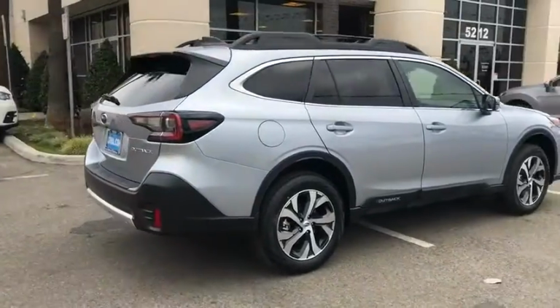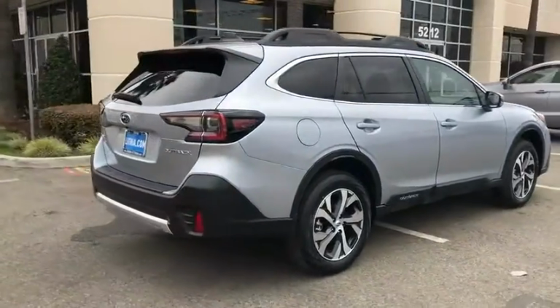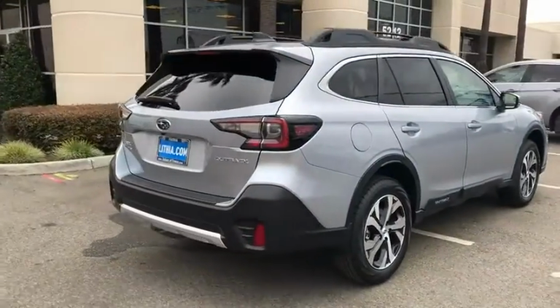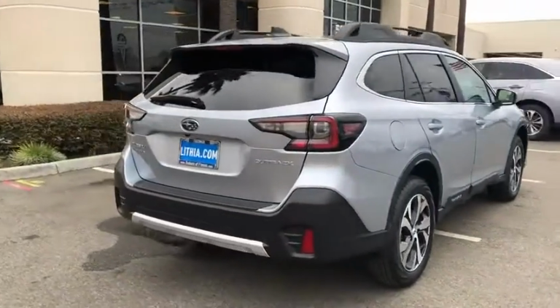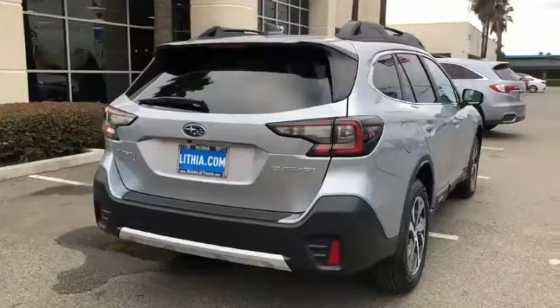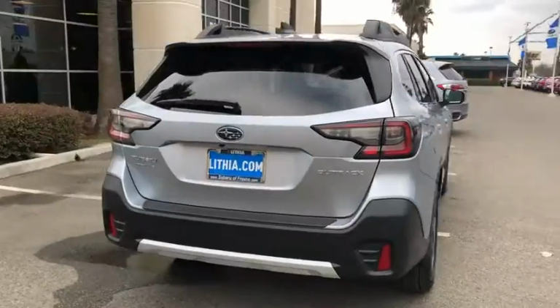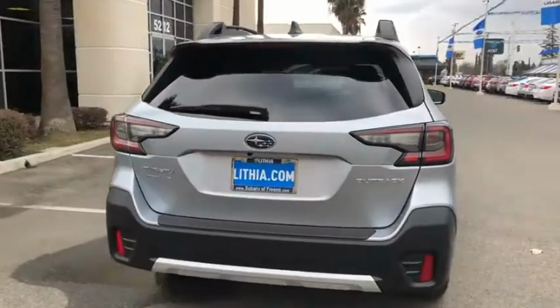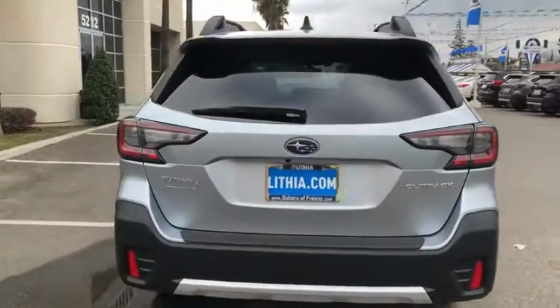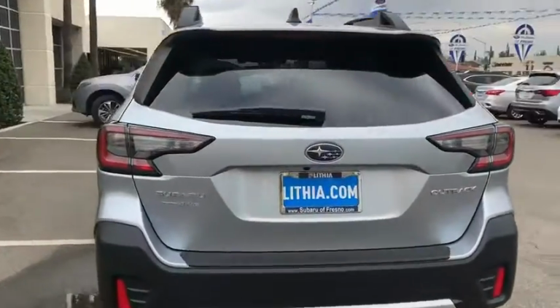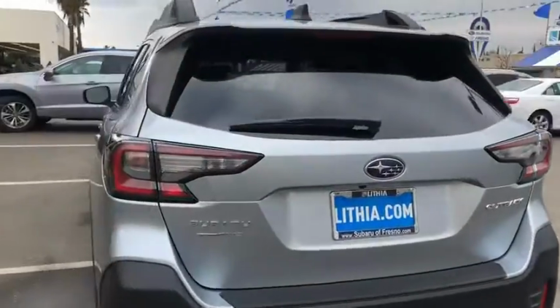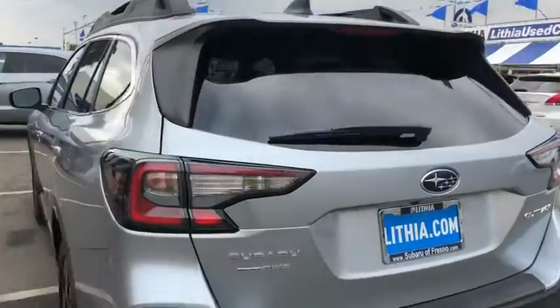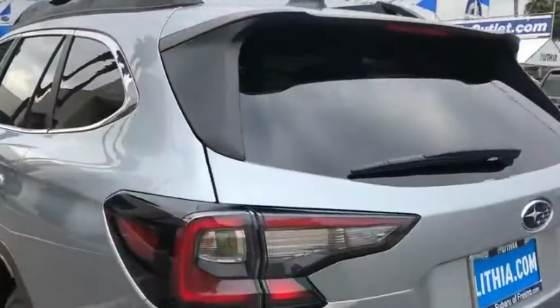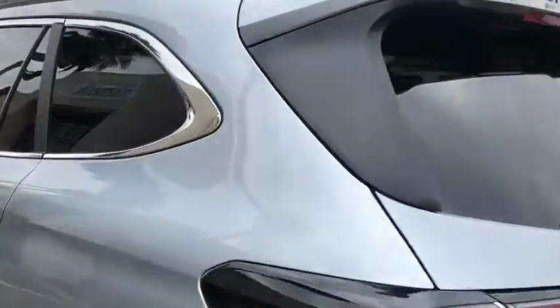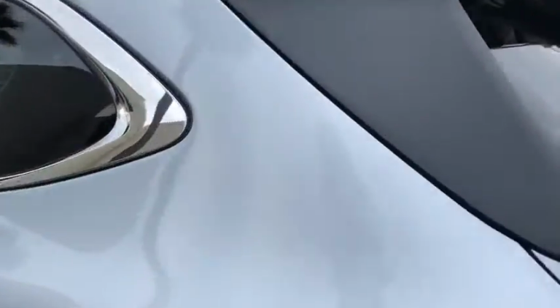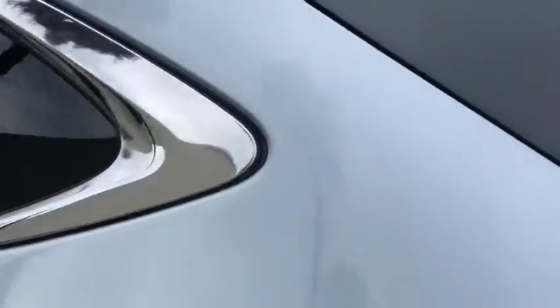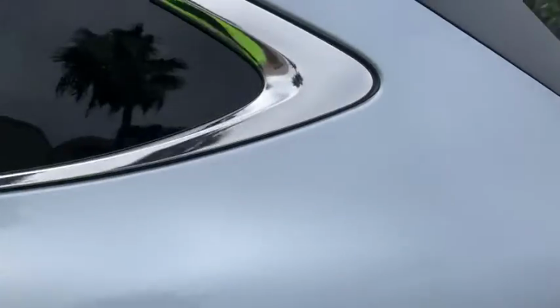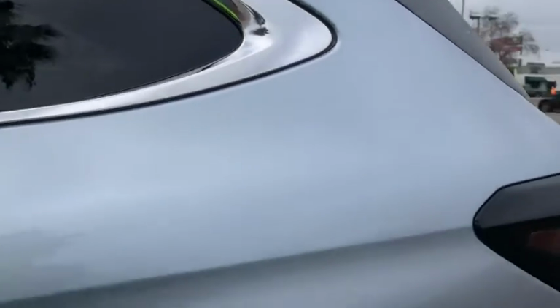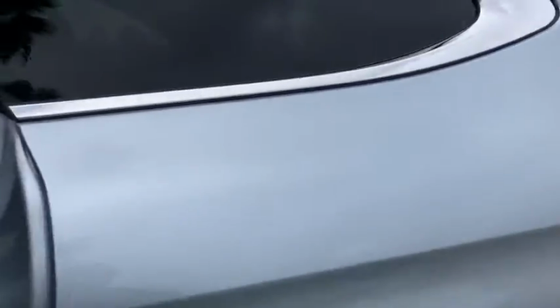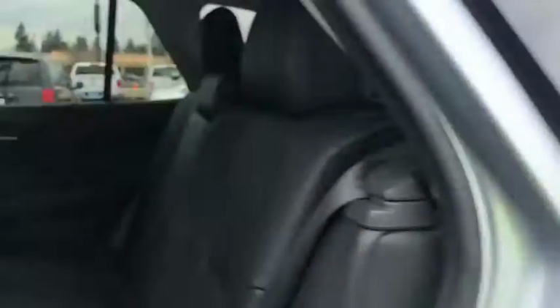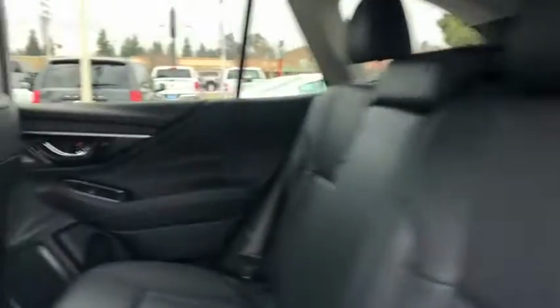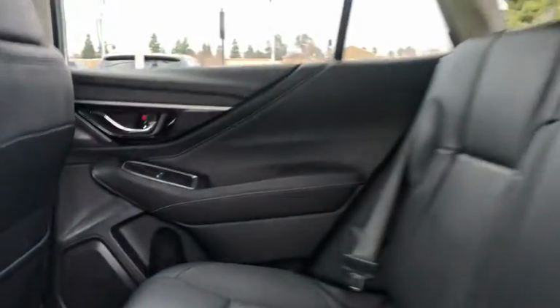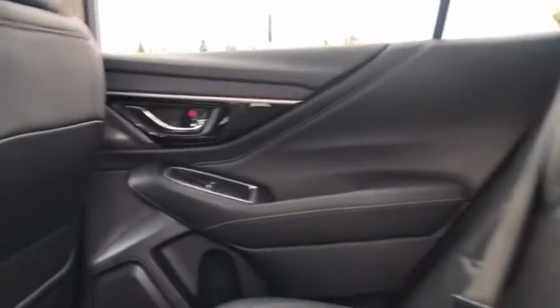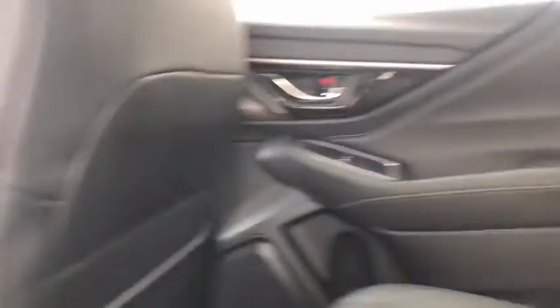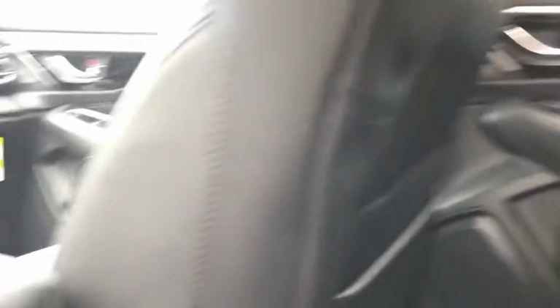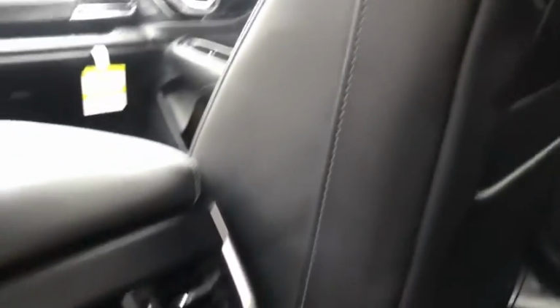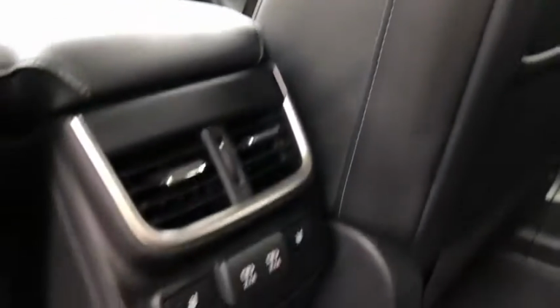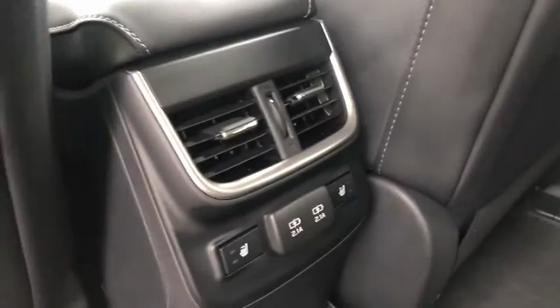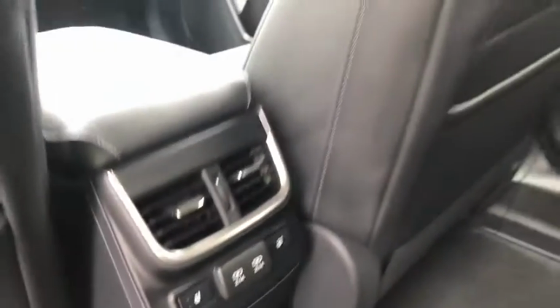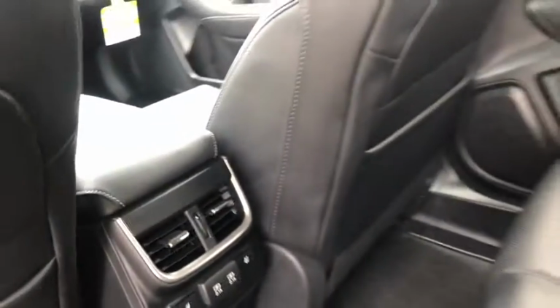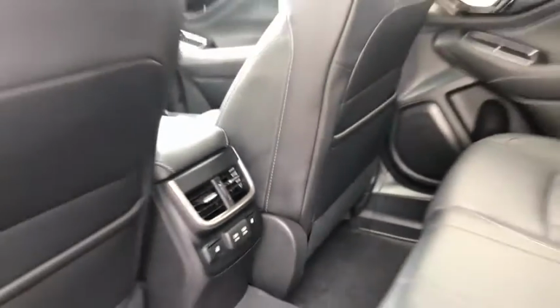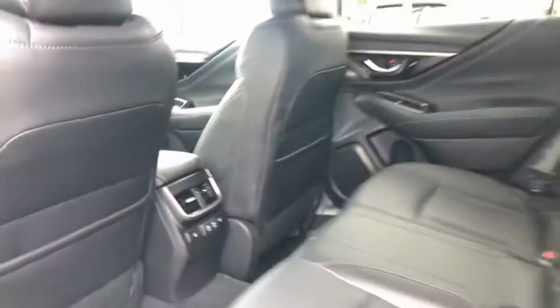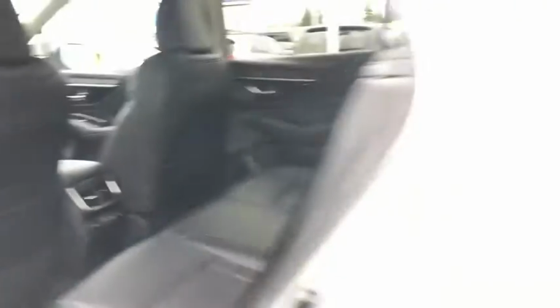Here are some of this vehicle's great options: power liftgate, remote engine start, power passenger seat, backup camera, all-wheel drive, keyless entry, leather-wrapped steering wheel, power steering, driver lumbar, adjustable steering wheel, front floor mats.